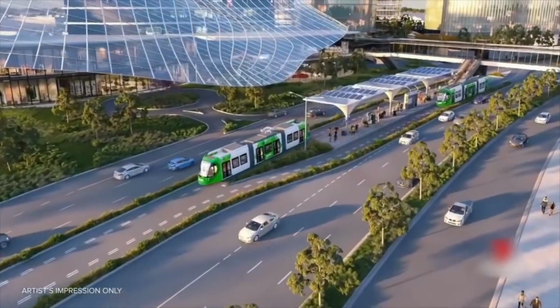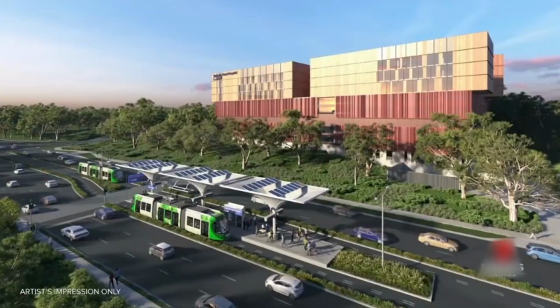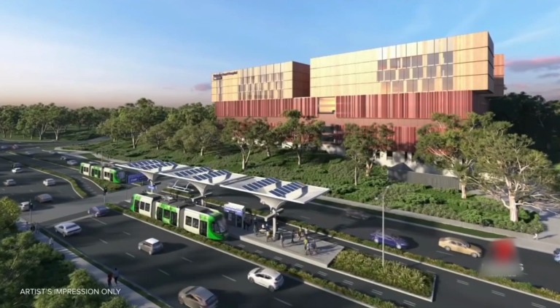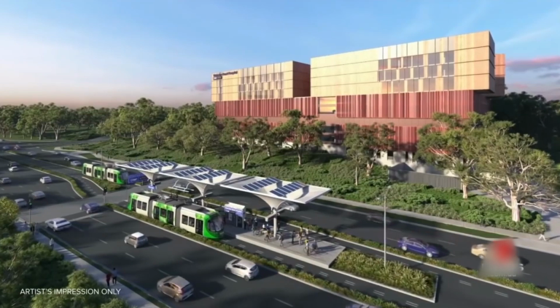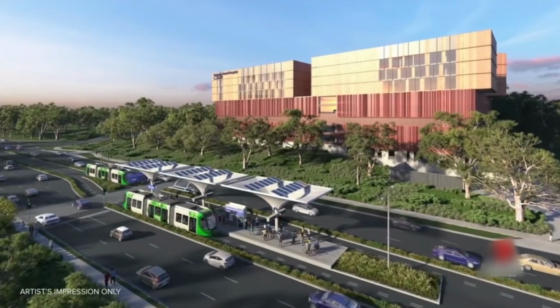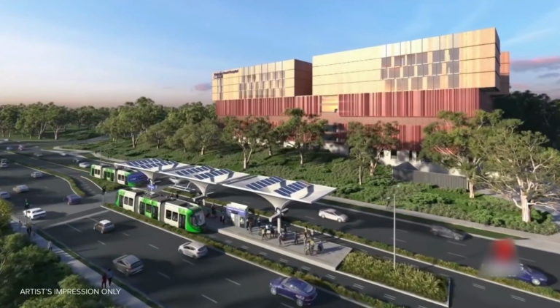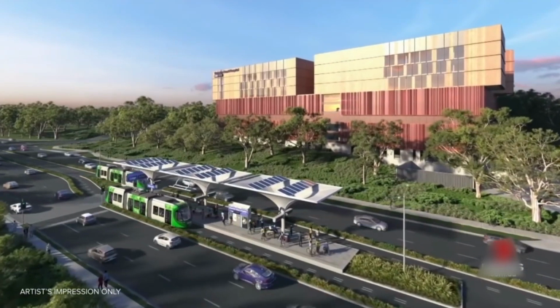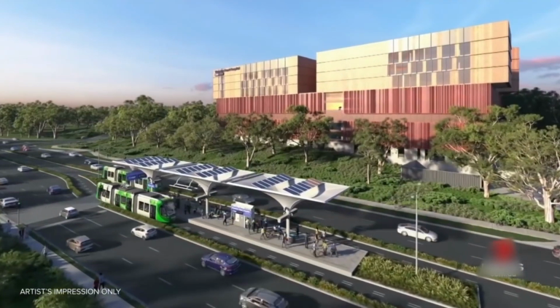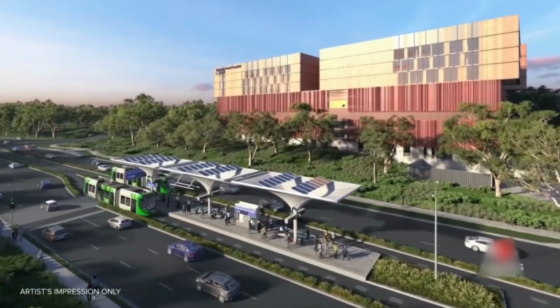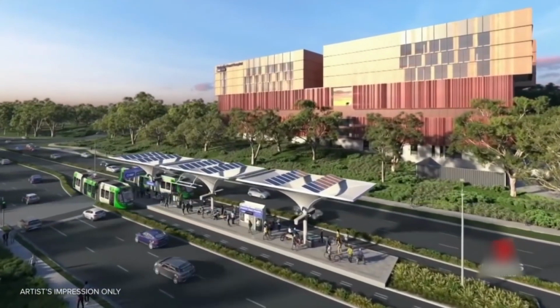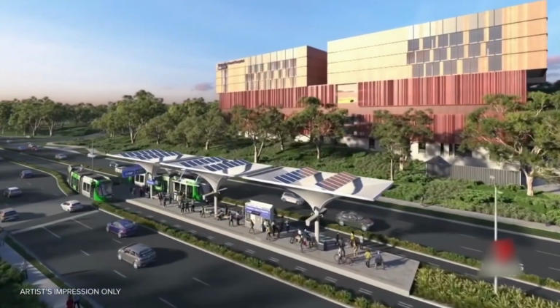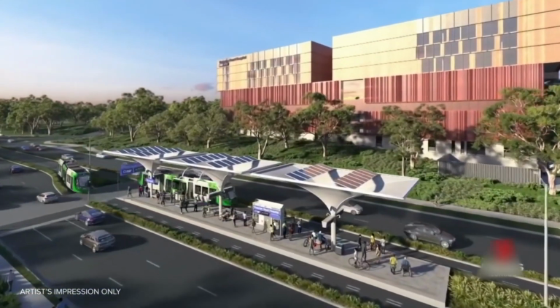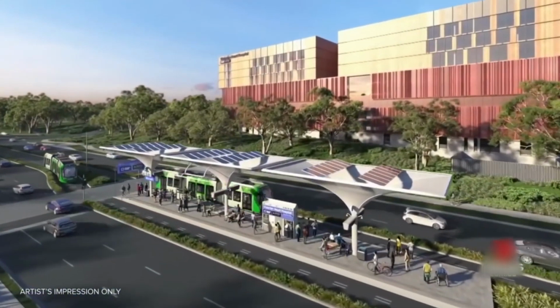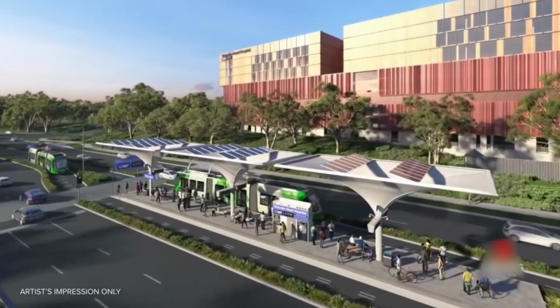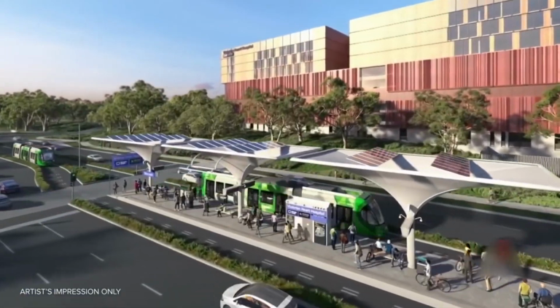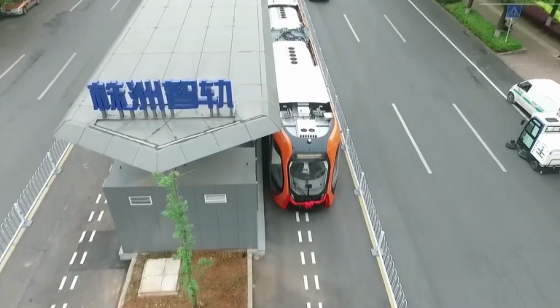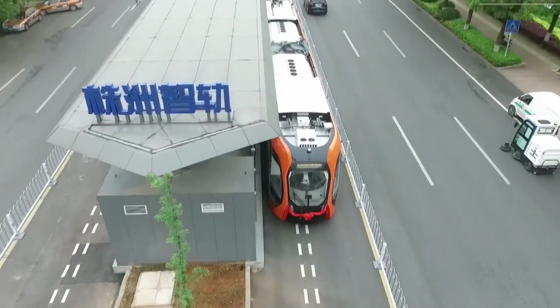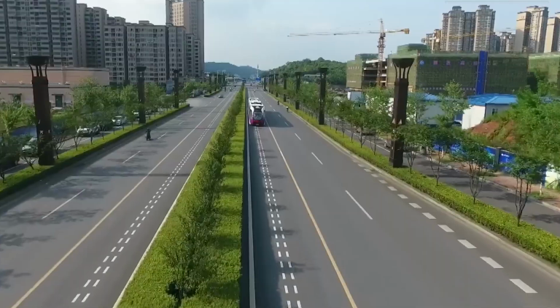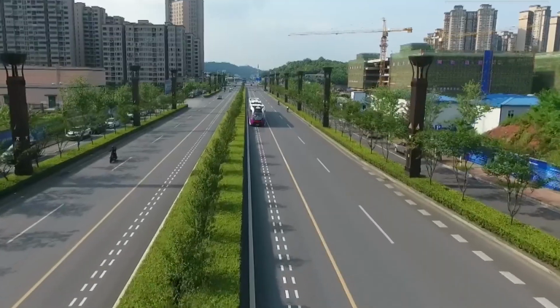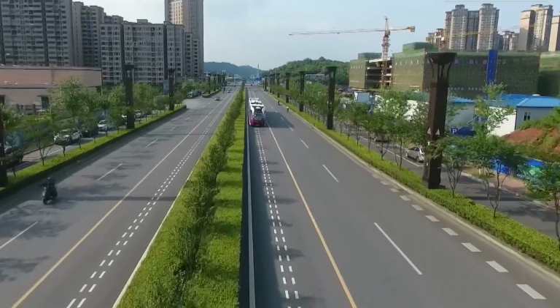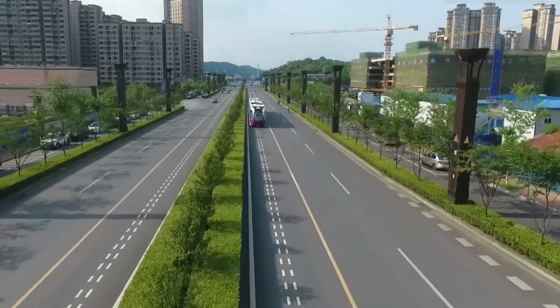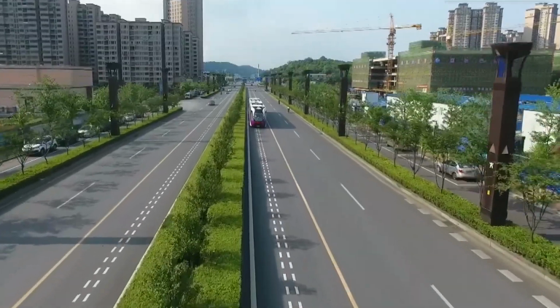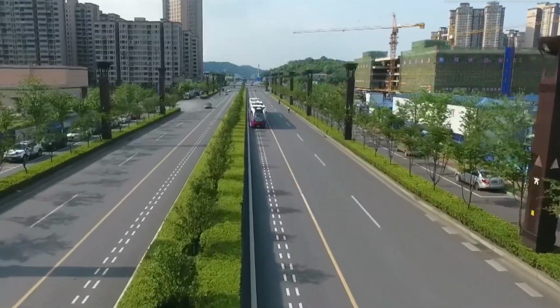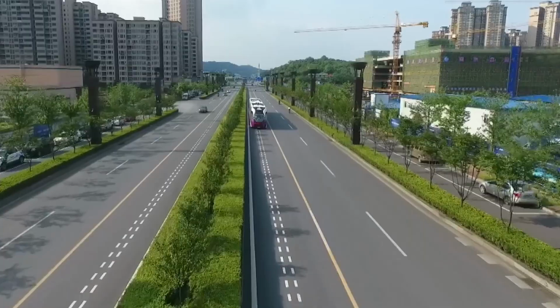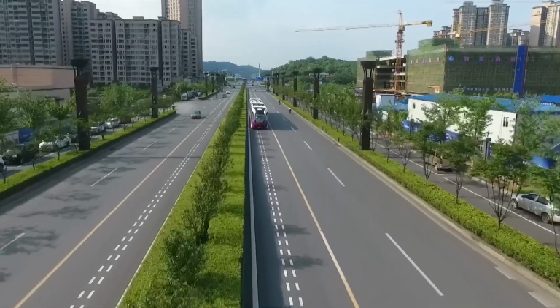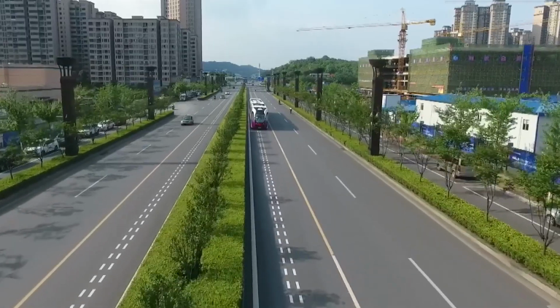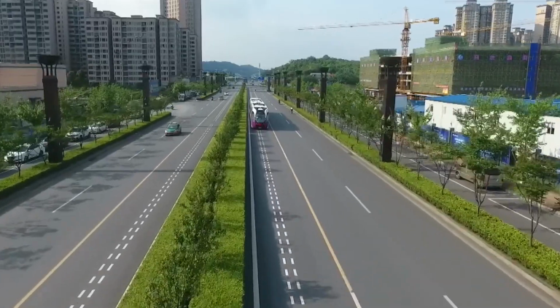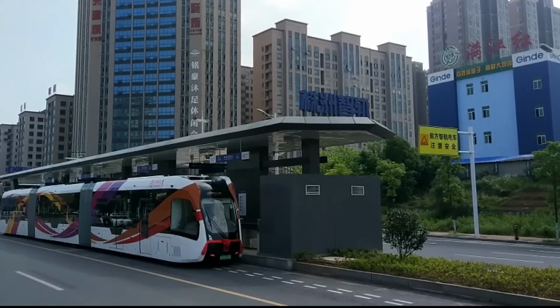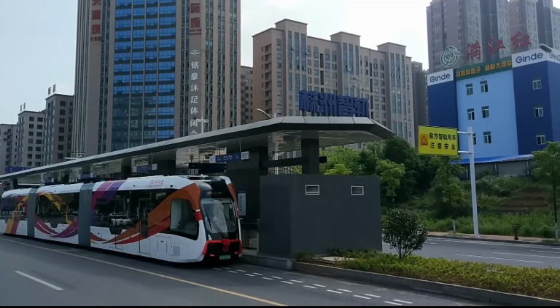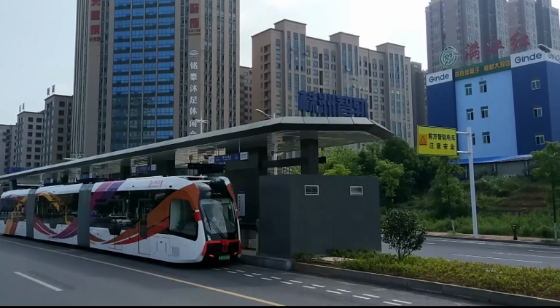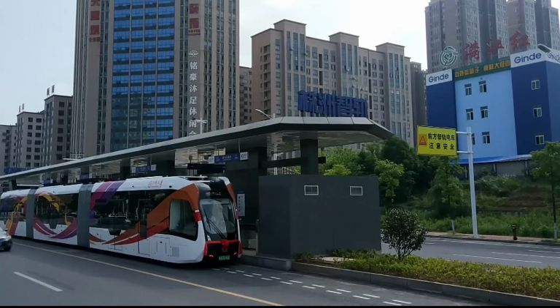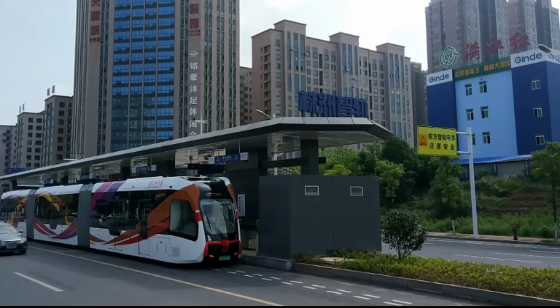But wait, there's more. The Eert isn't just about gliding smoothly through urban landscapes — it's a people mover with muscle. With an impressive carrying capacity, this powerhouse can transport large numbers of passengers, making it a game changer for urban transit.